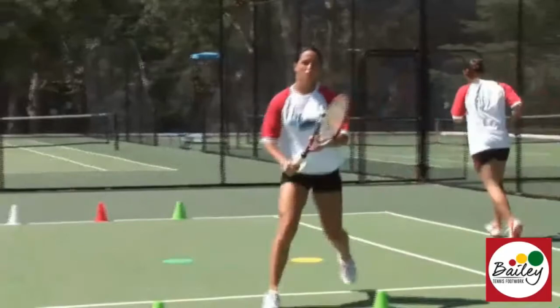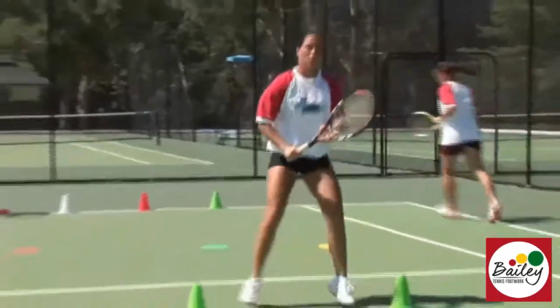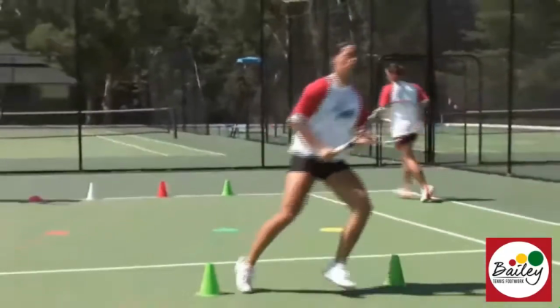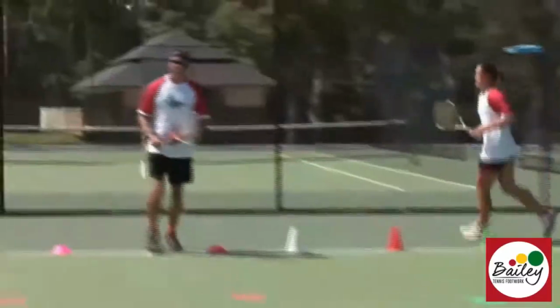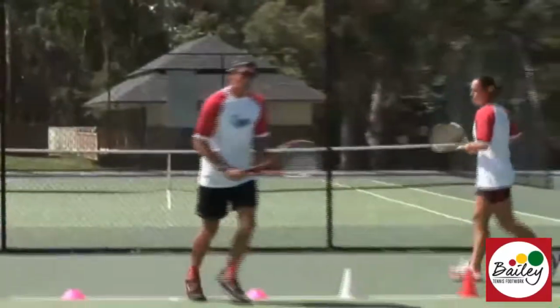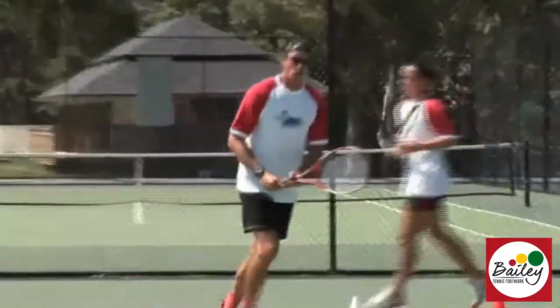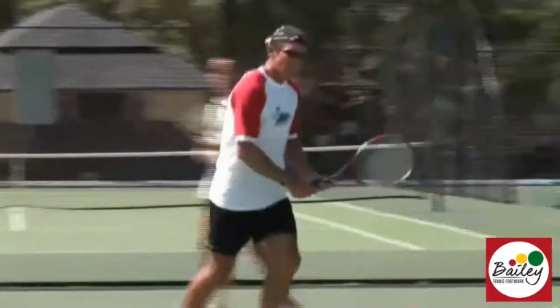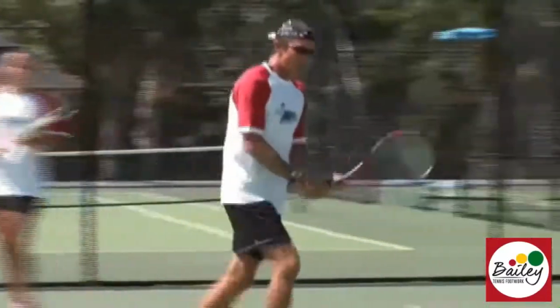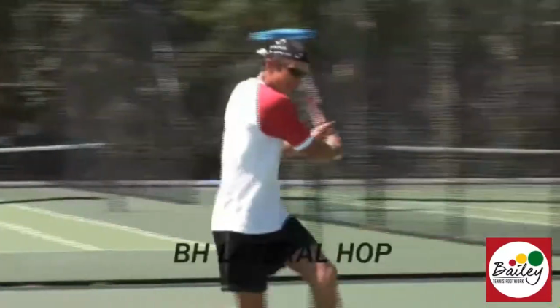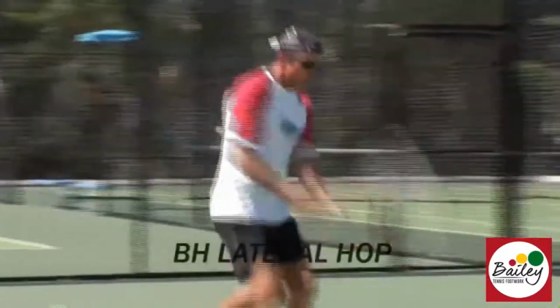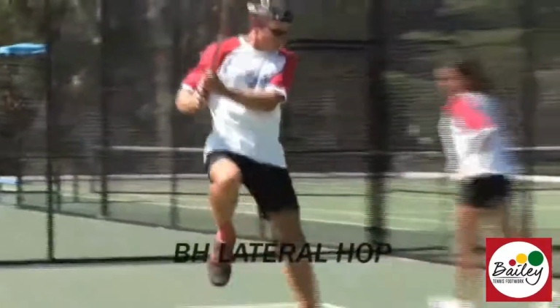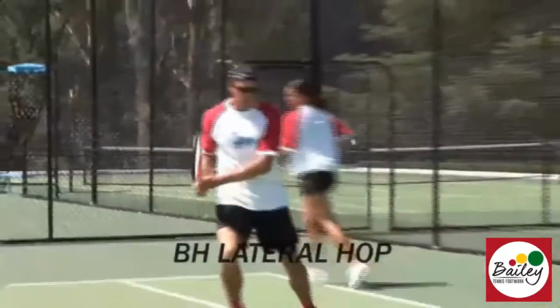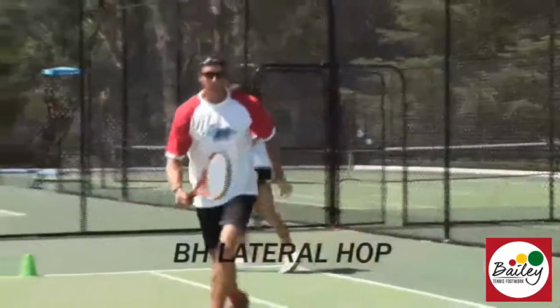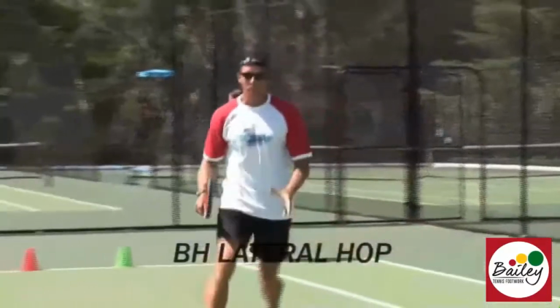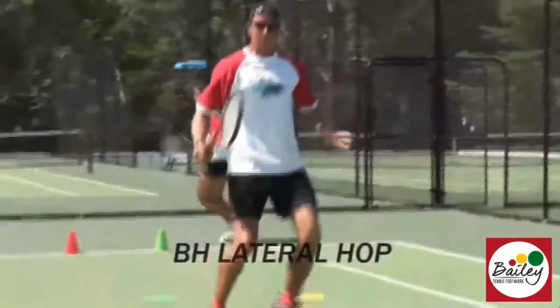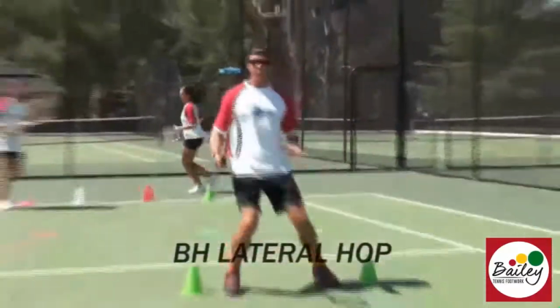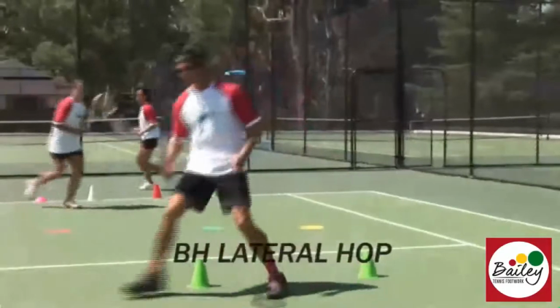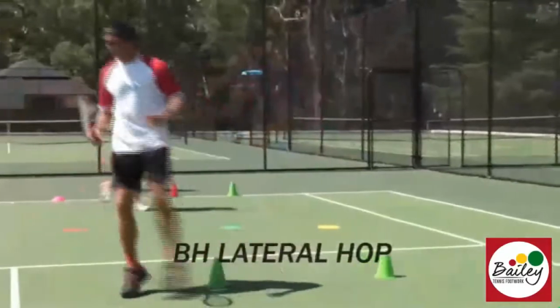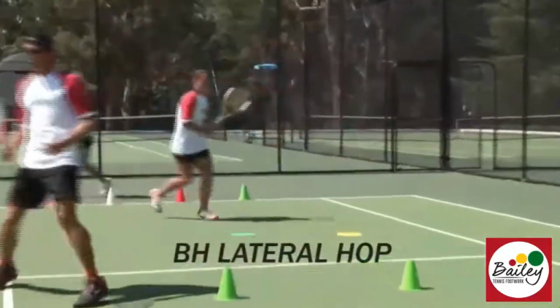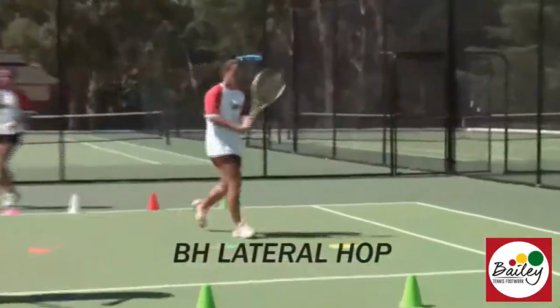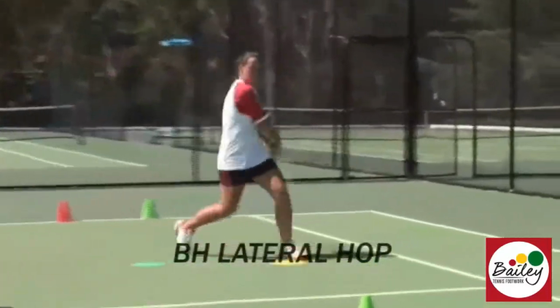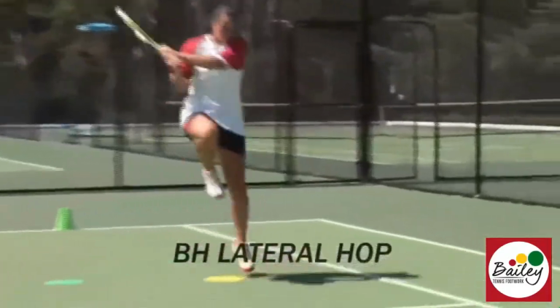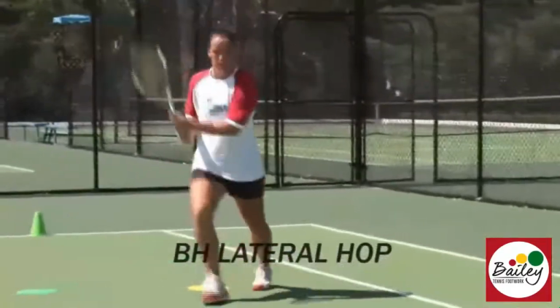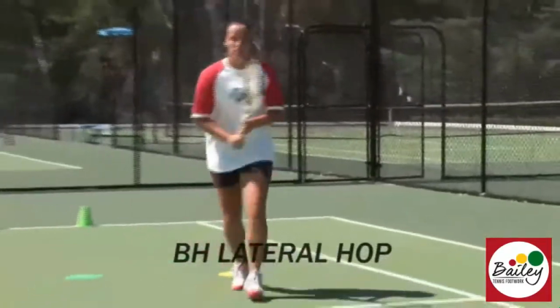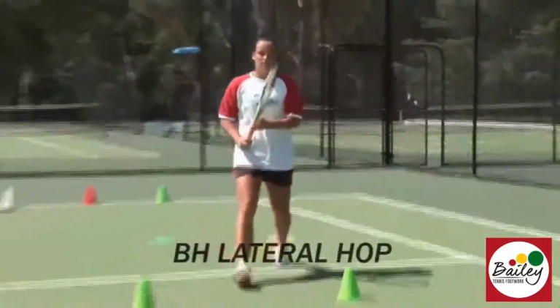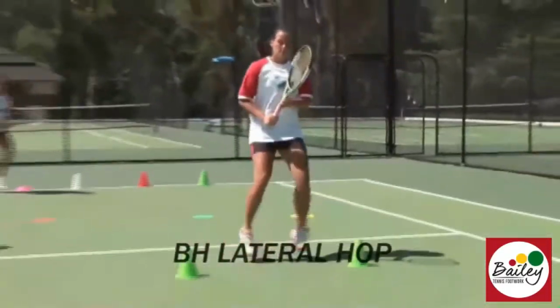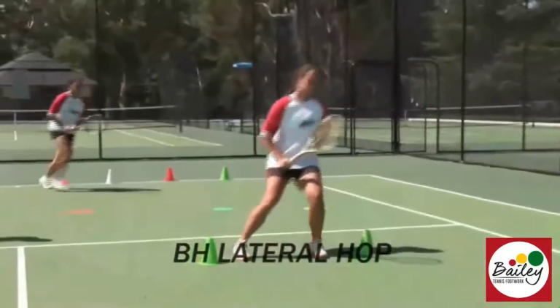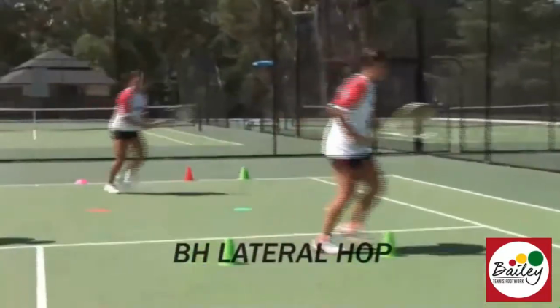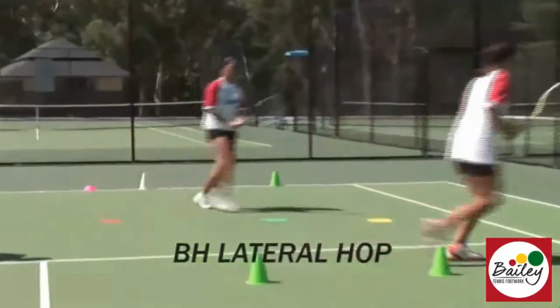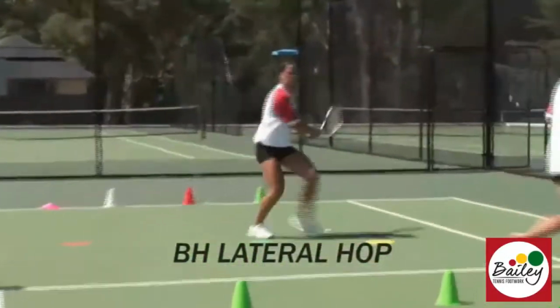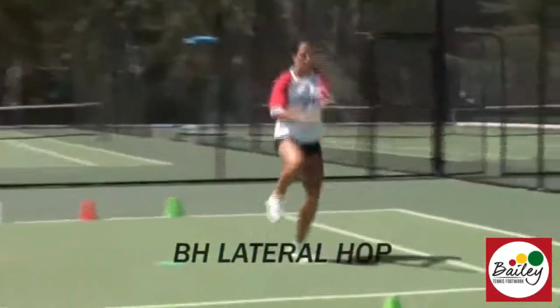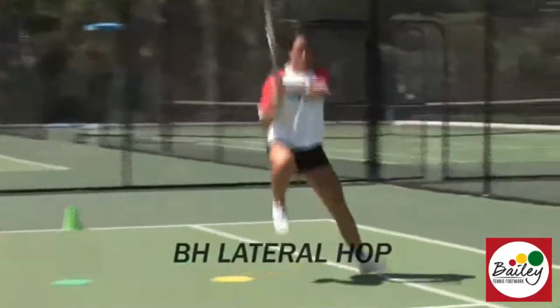This is more of a two-hander approach where we come in, get it off the outside, leave it with a lateral hop and split to finish. Come forward, lift that knee up.